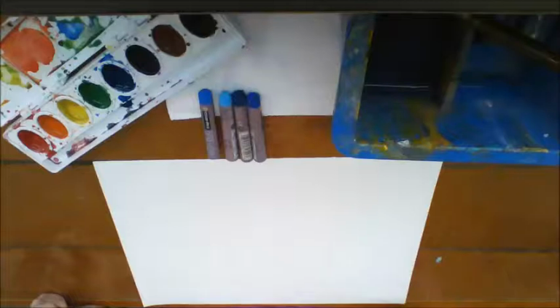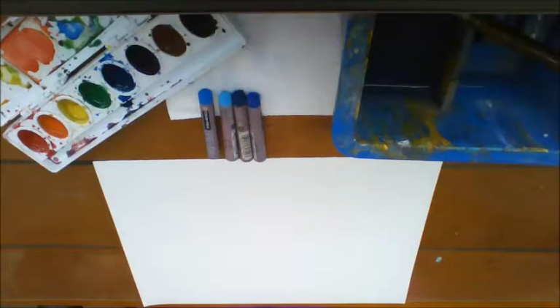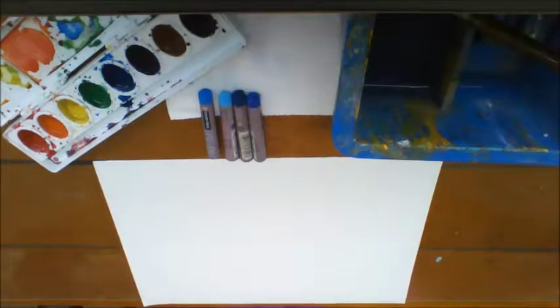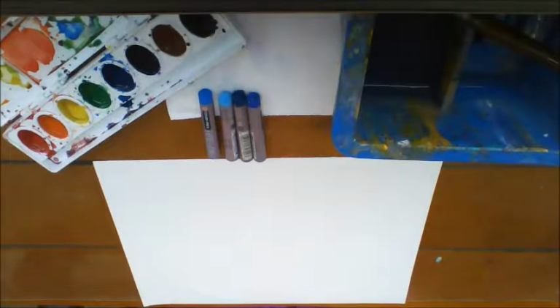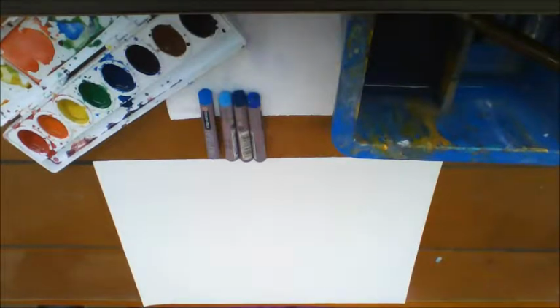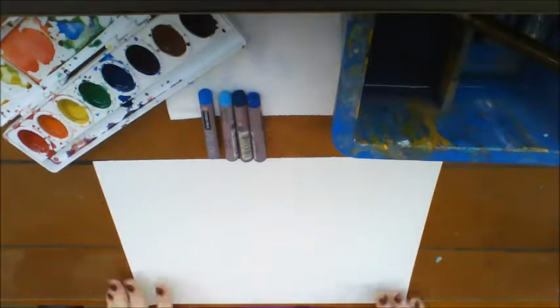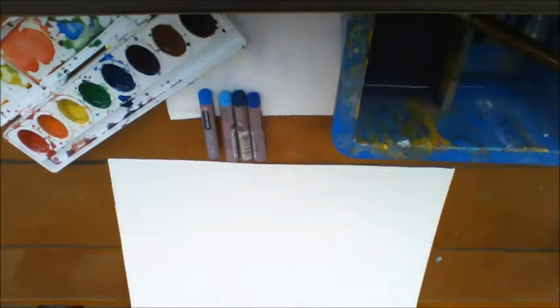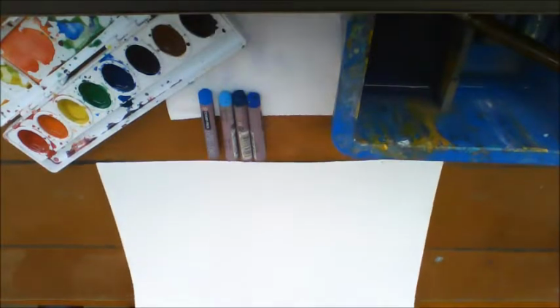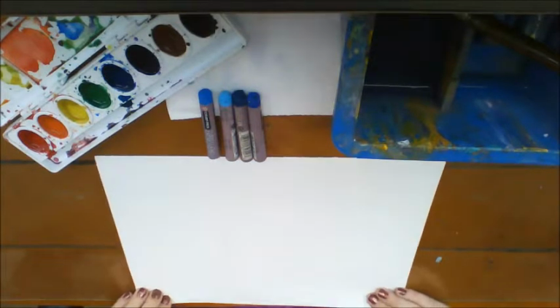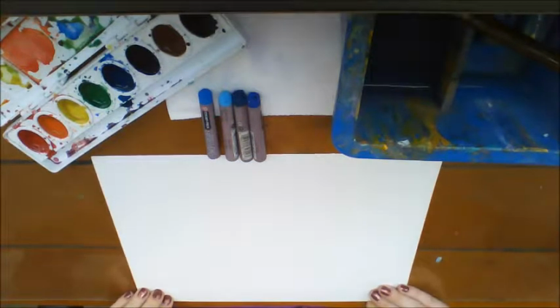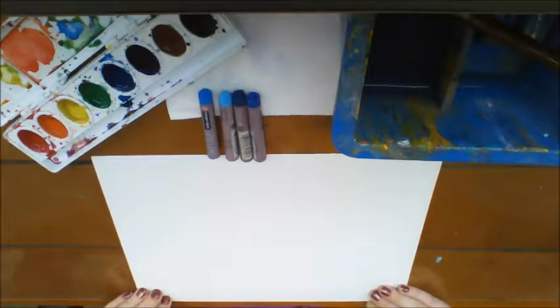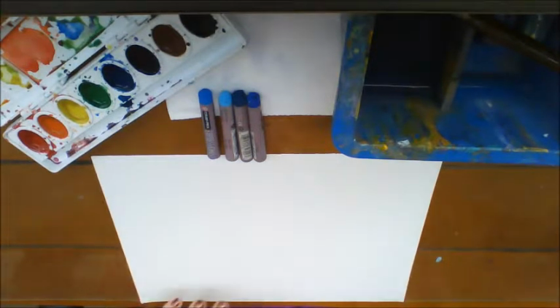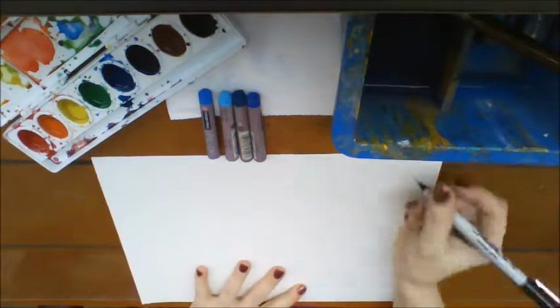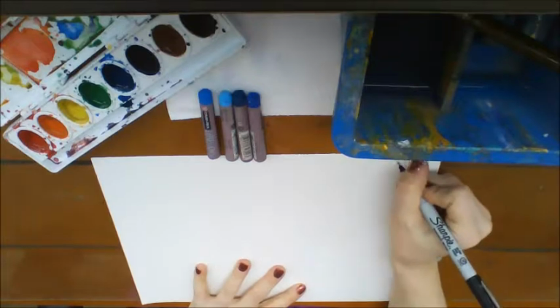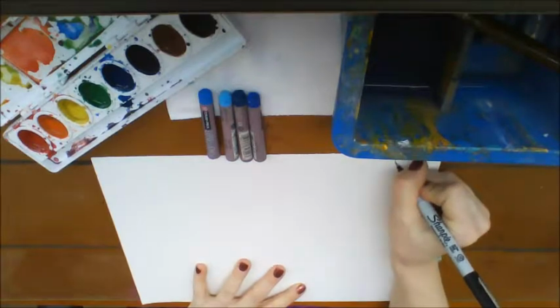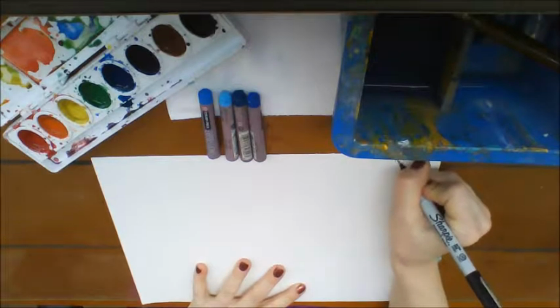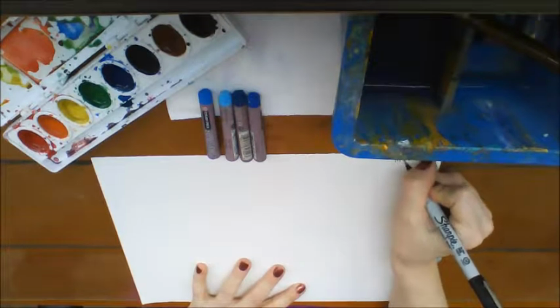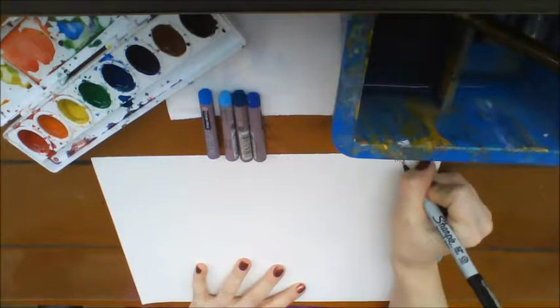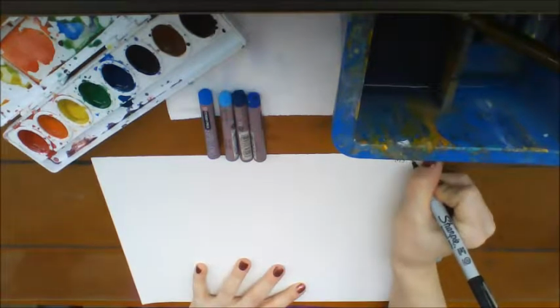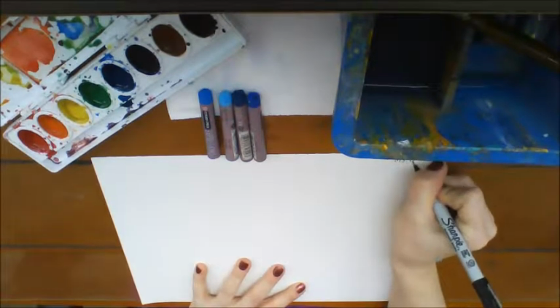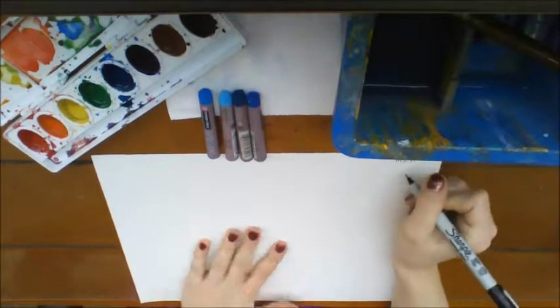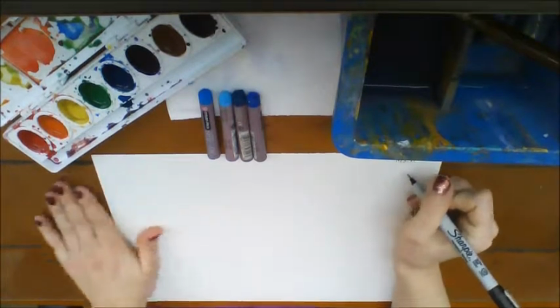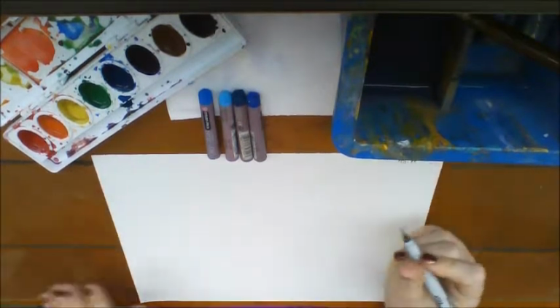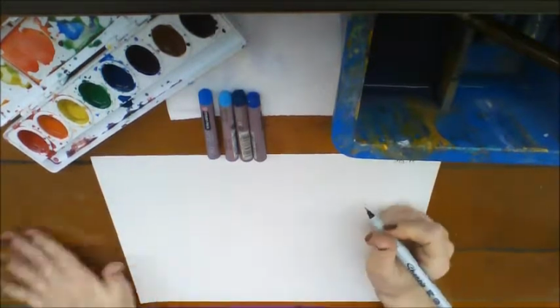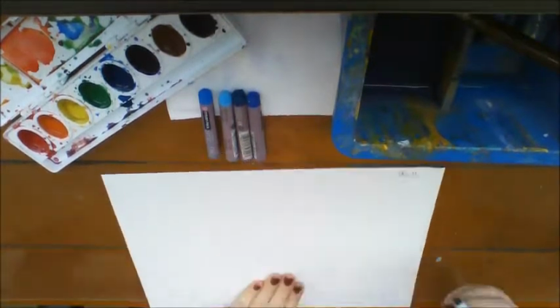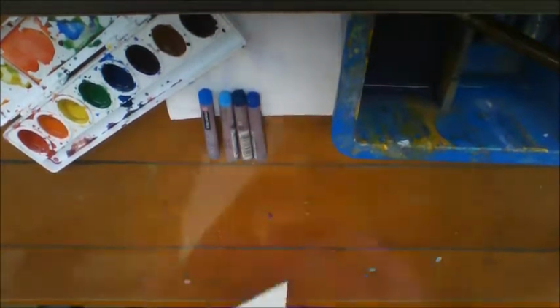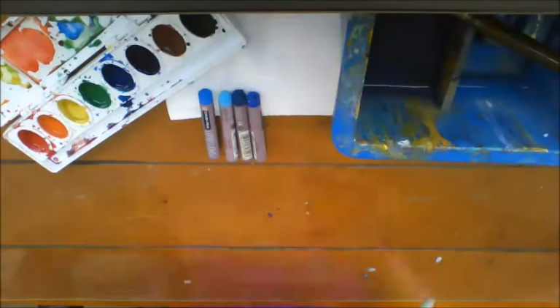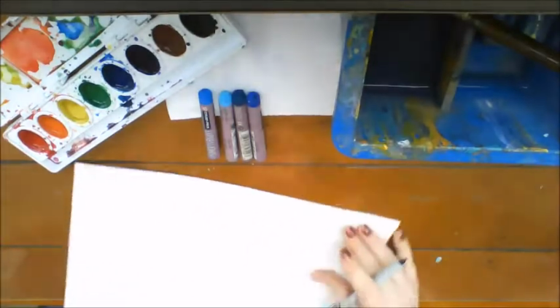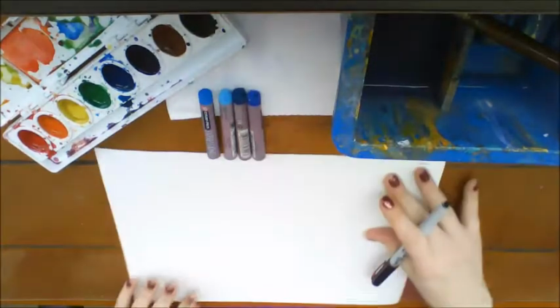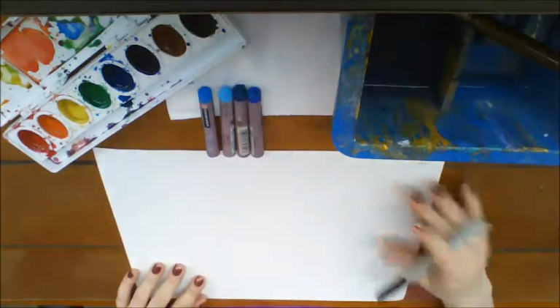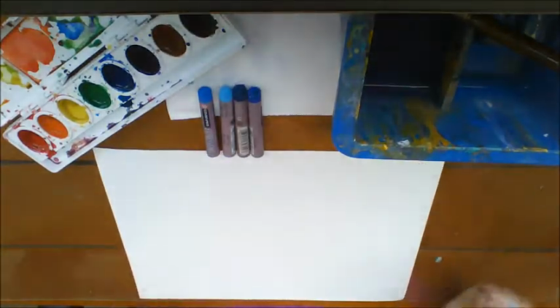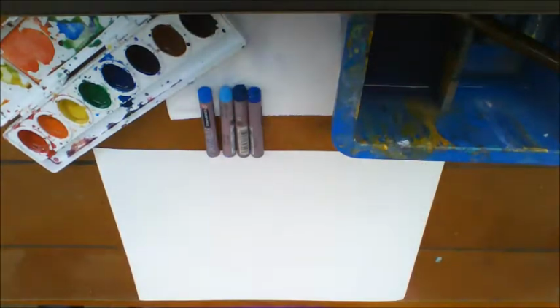Hello my amazing artists! Today we're going to use watercolor paper and talk about symmetry. First, when you get your paper, make sure your name is on the back. Turn it over so it's wide like a window.